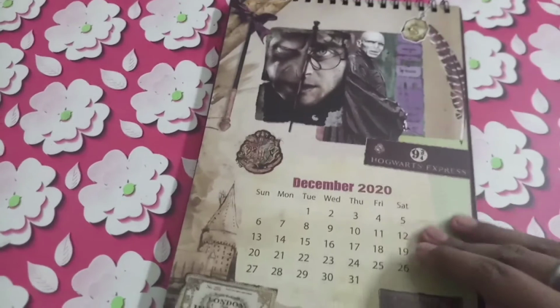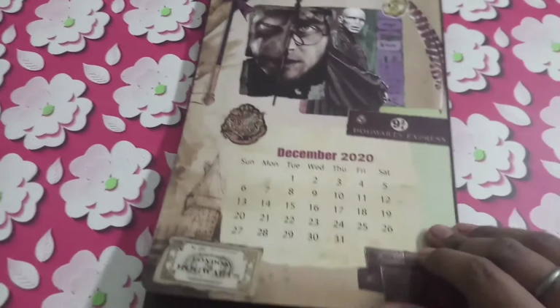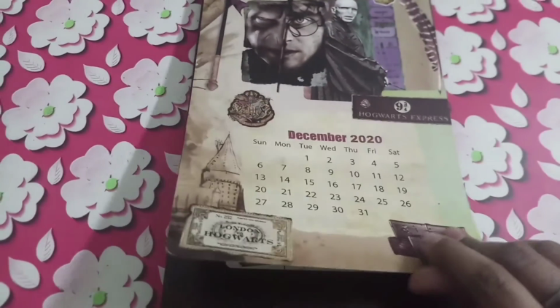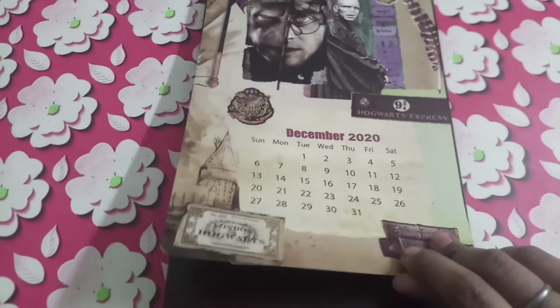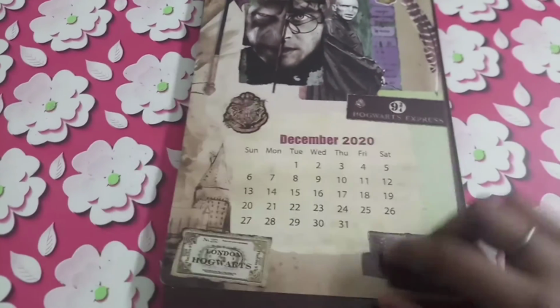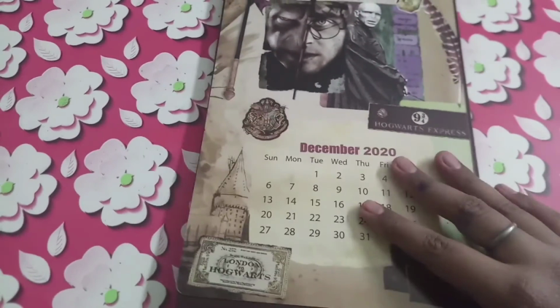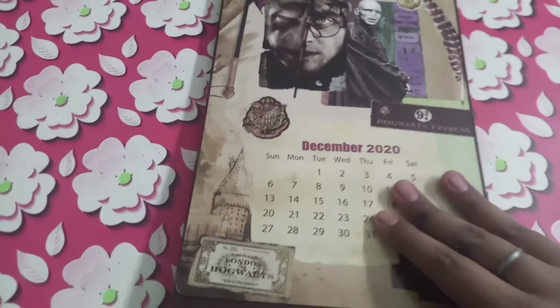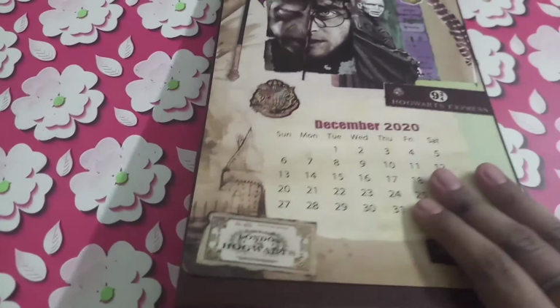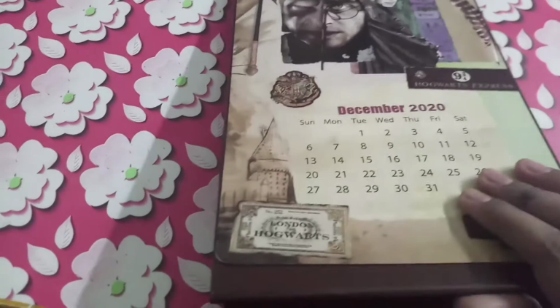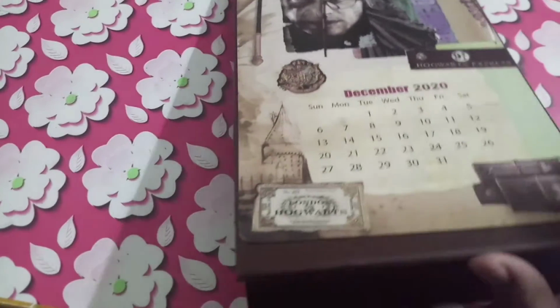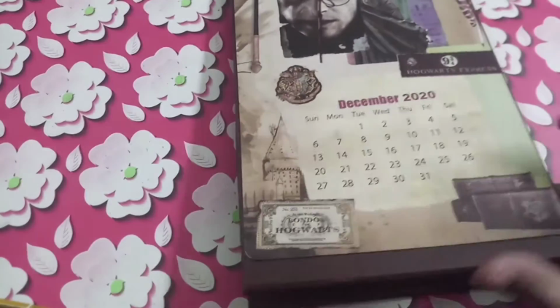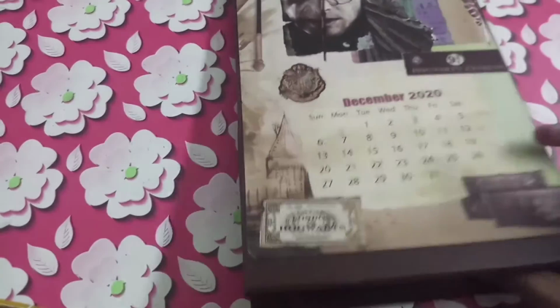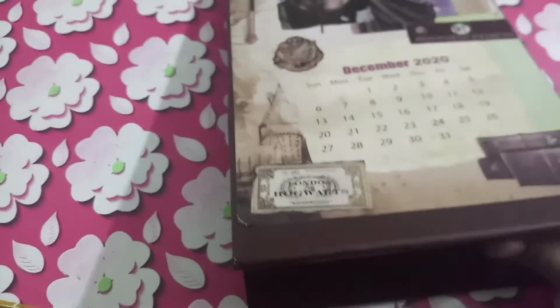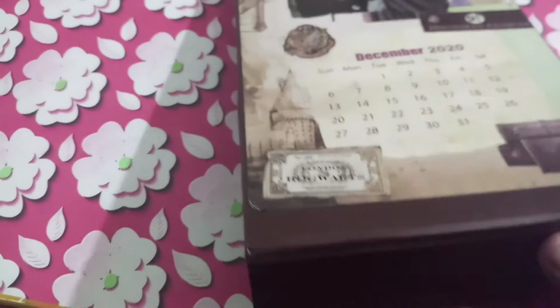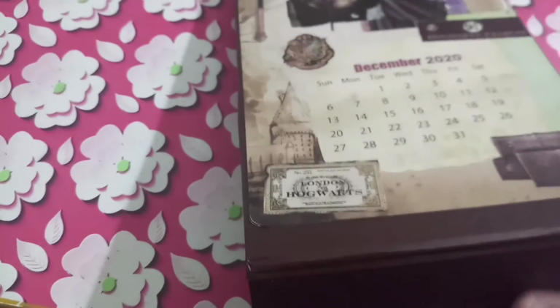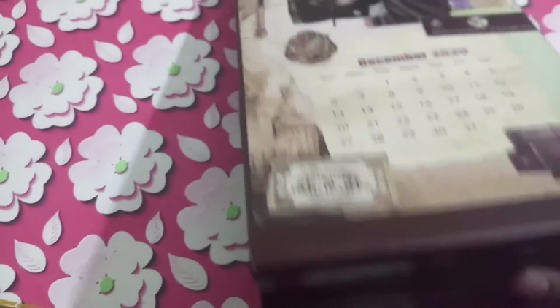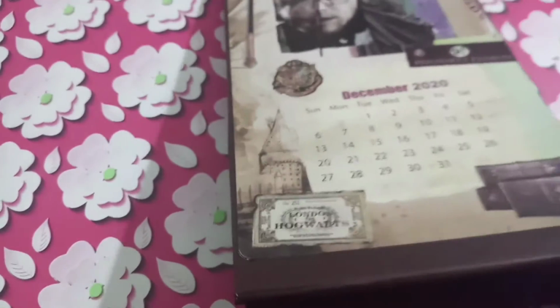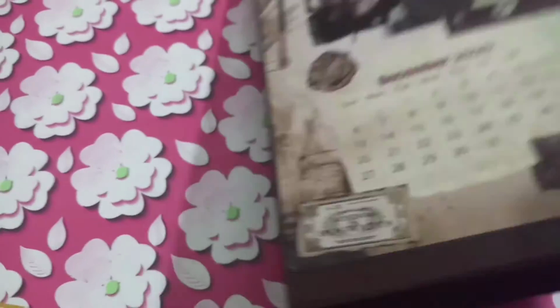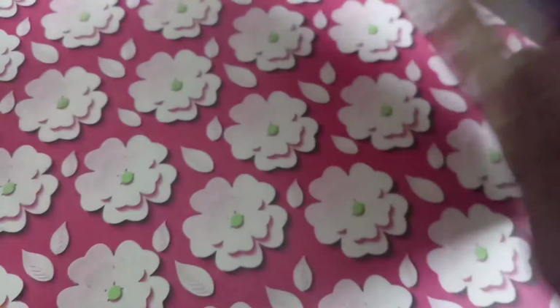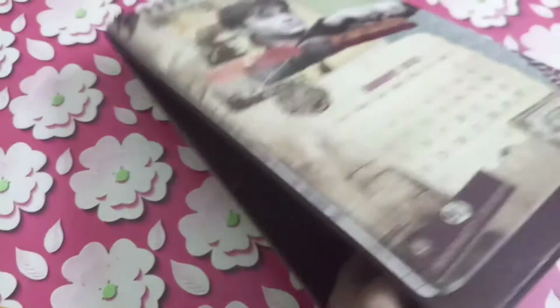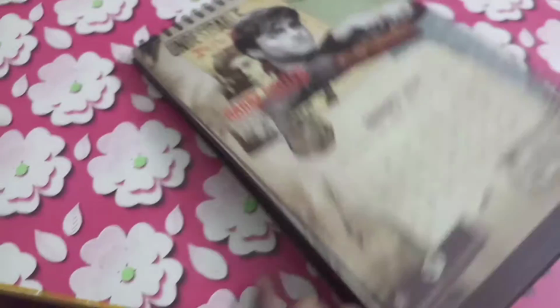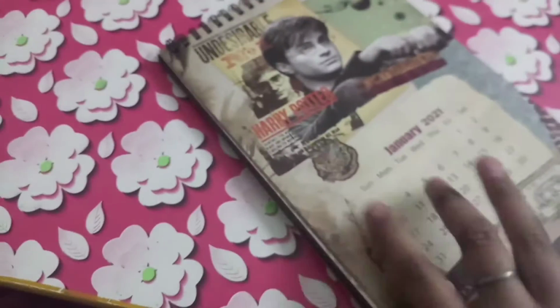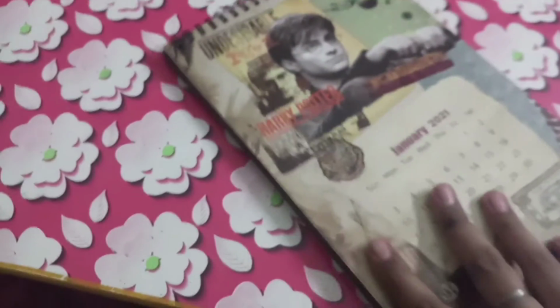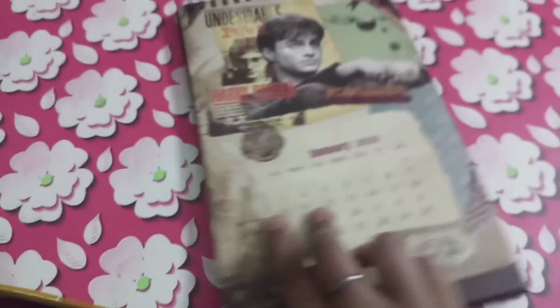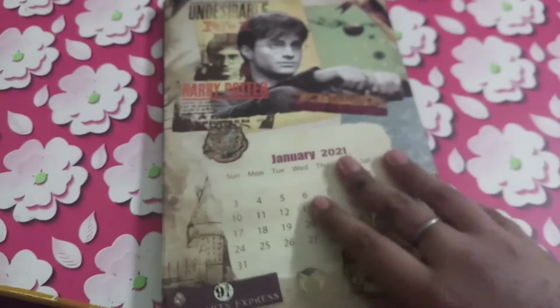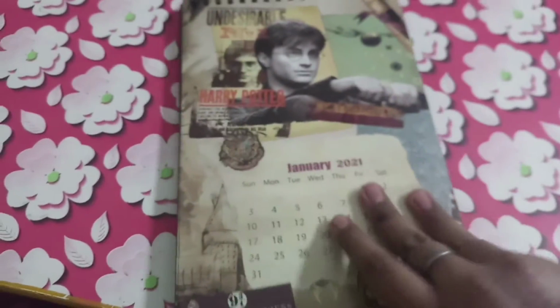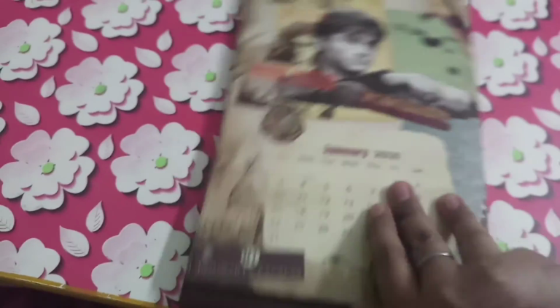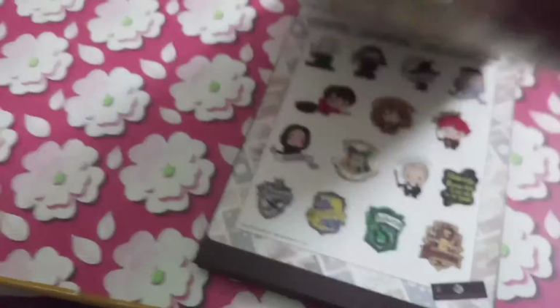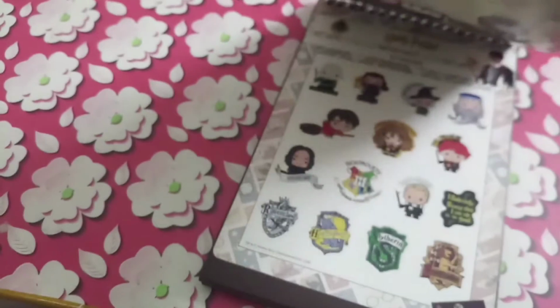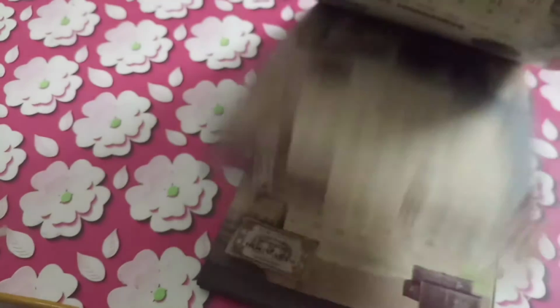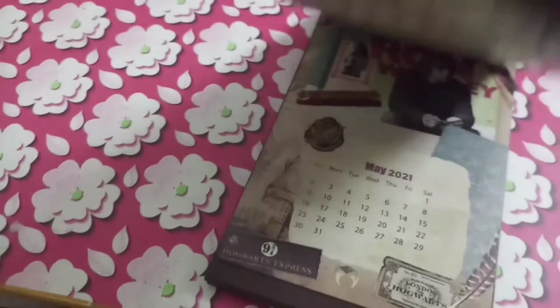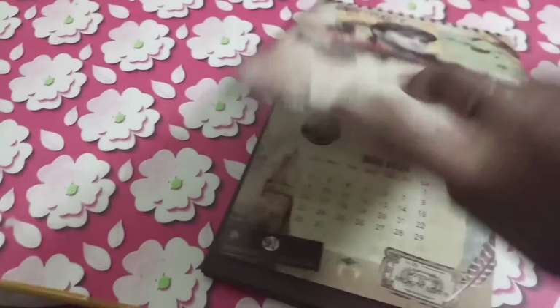The third gift is this lovely Harry Potter themed calendar. The best thing I like about it is that they have got stickers in the end.